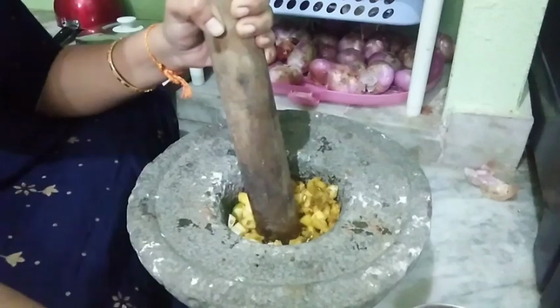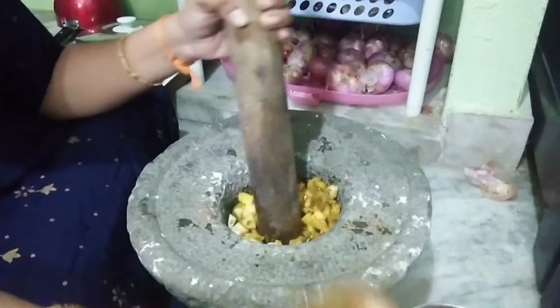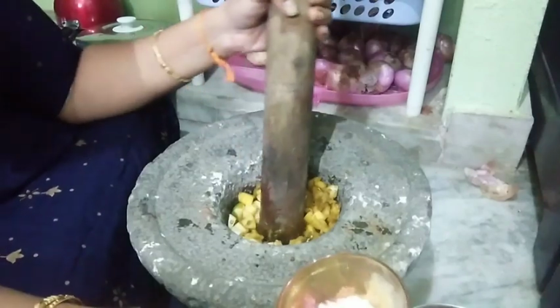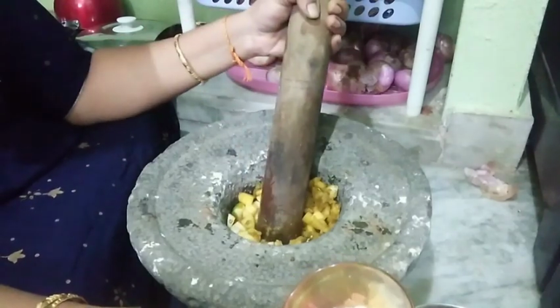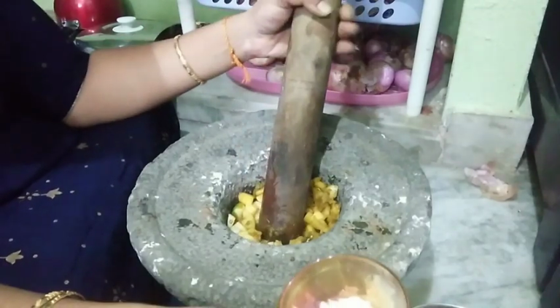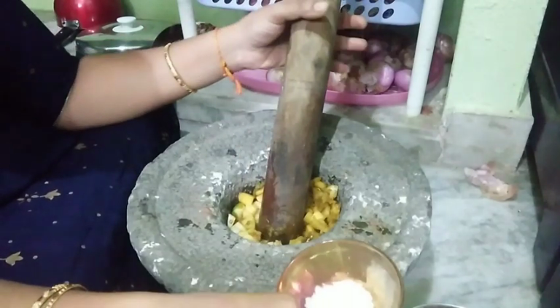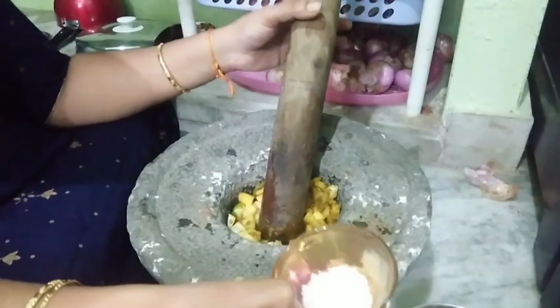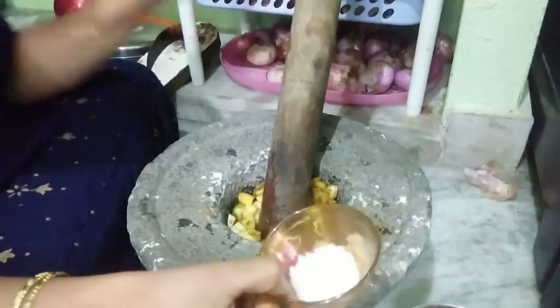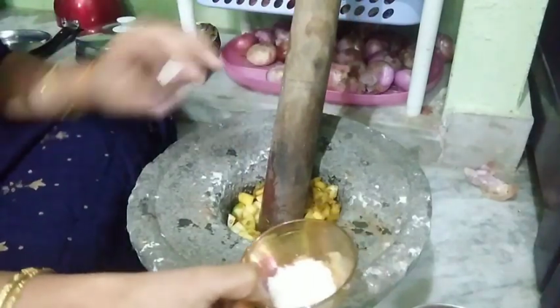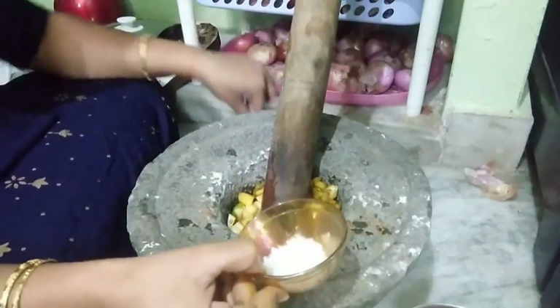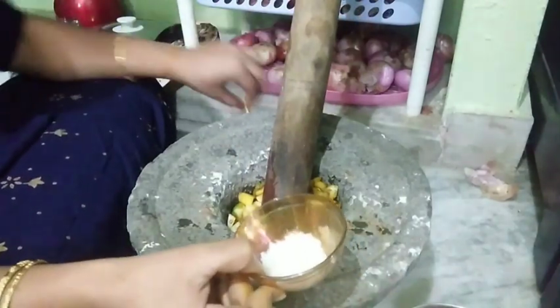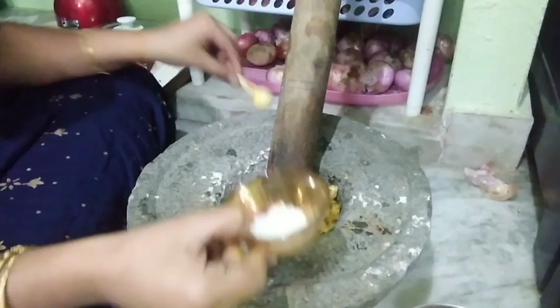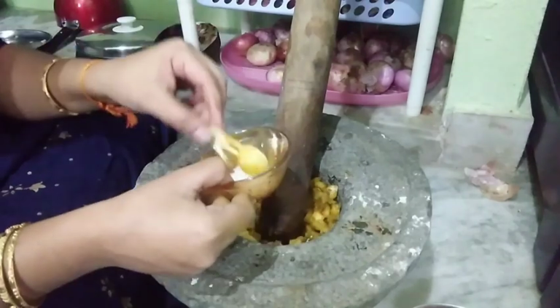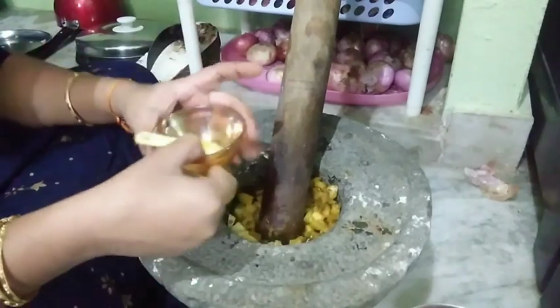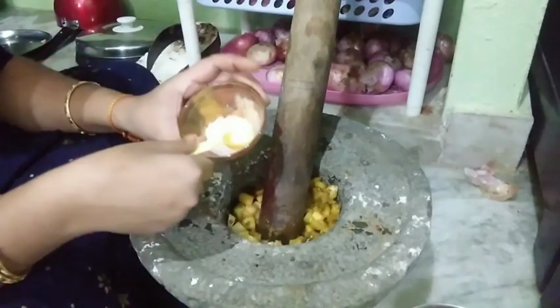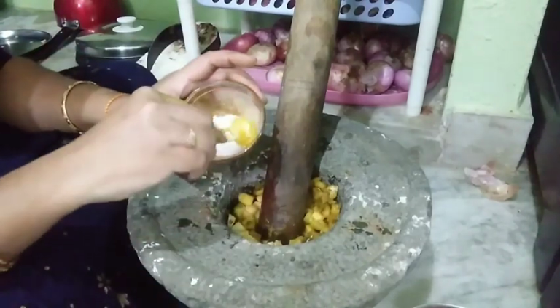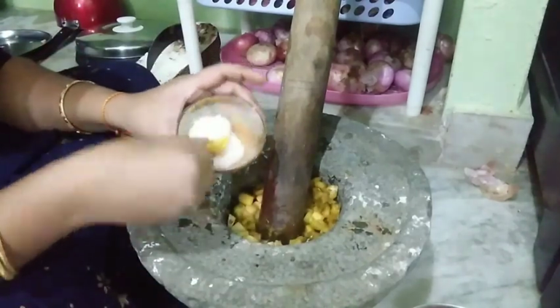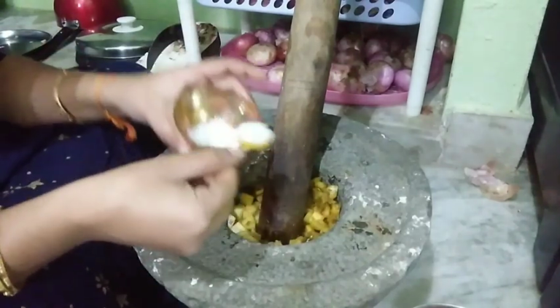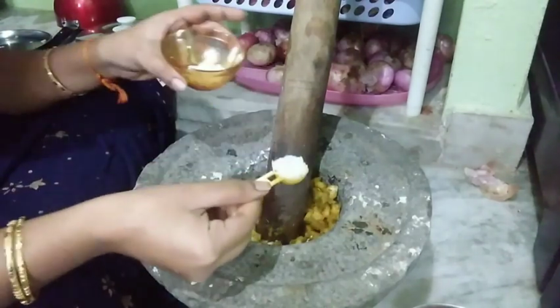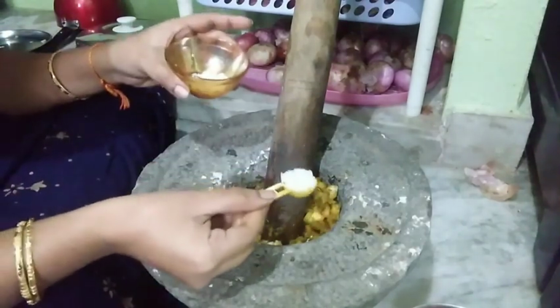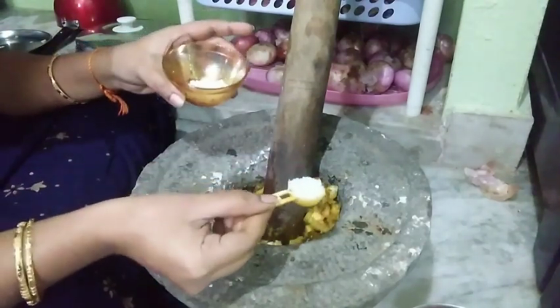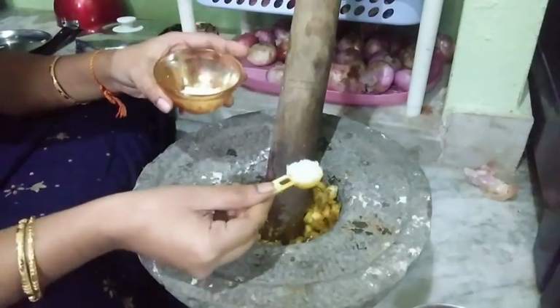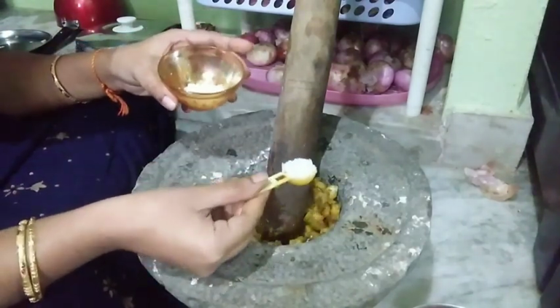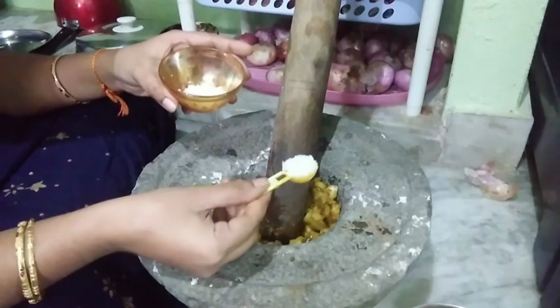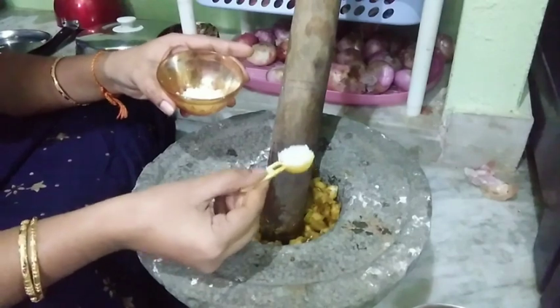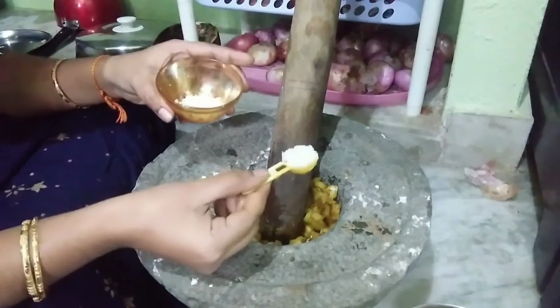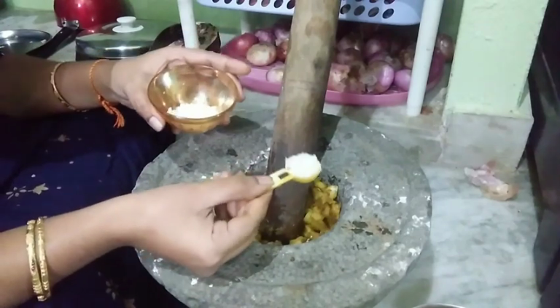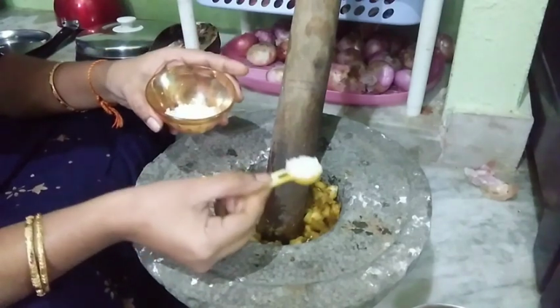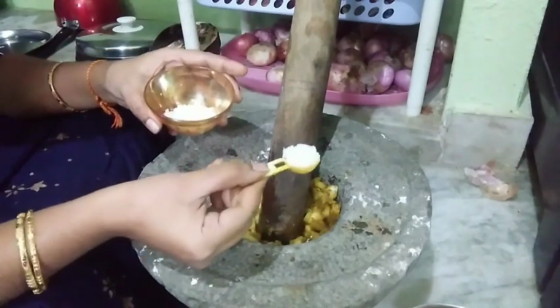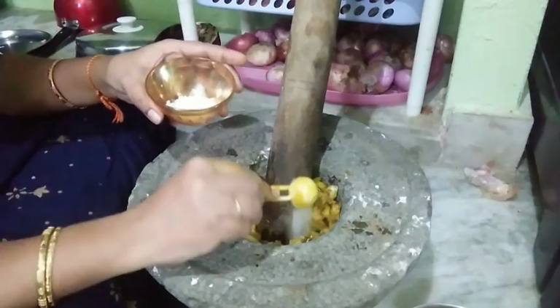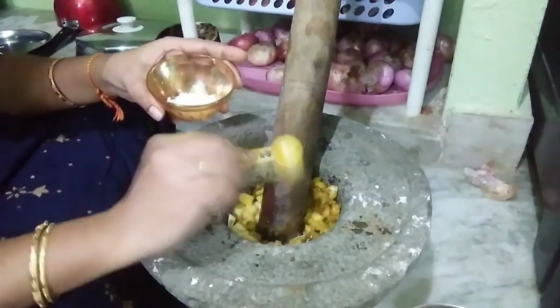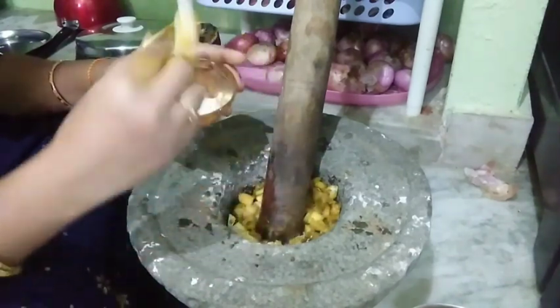Let's add some salt. I will add a spoon of oil.